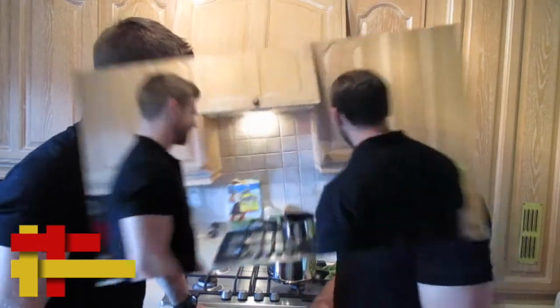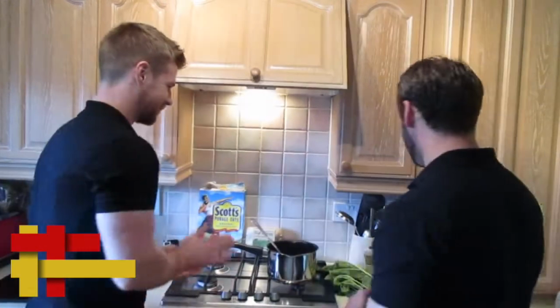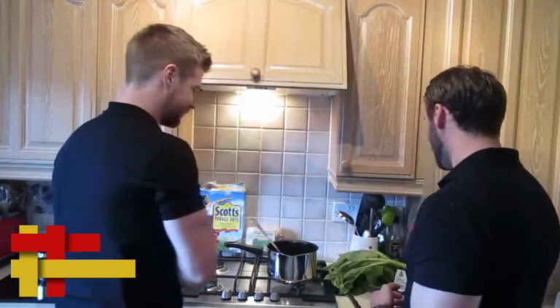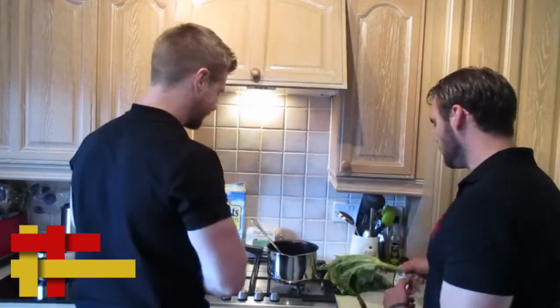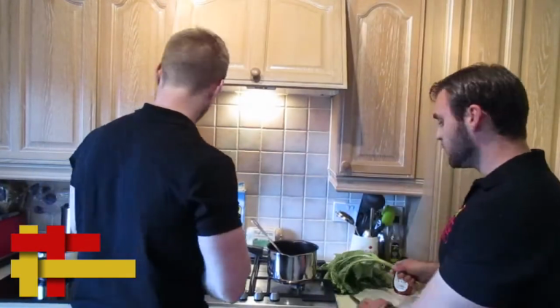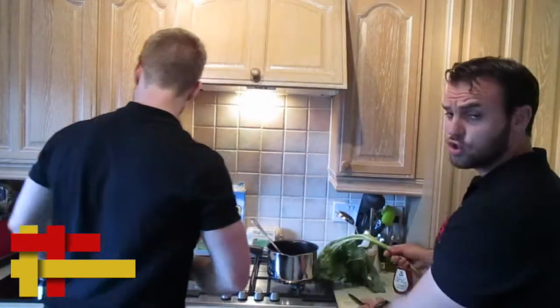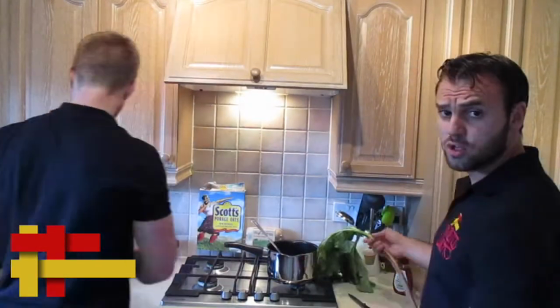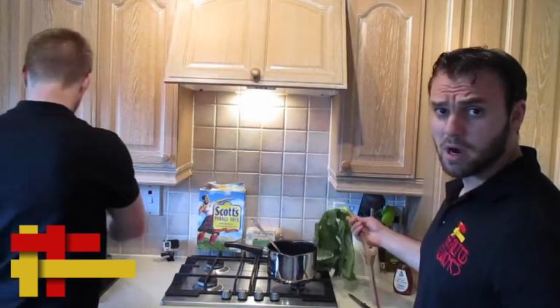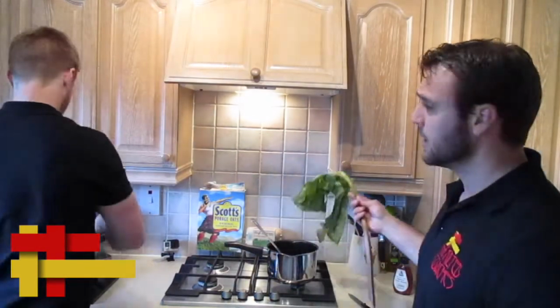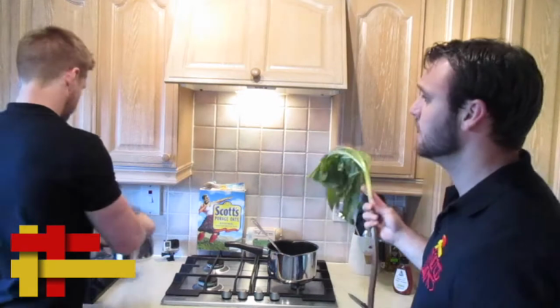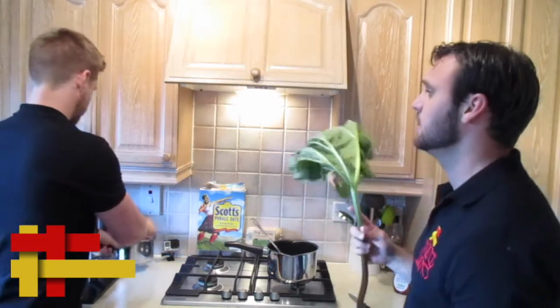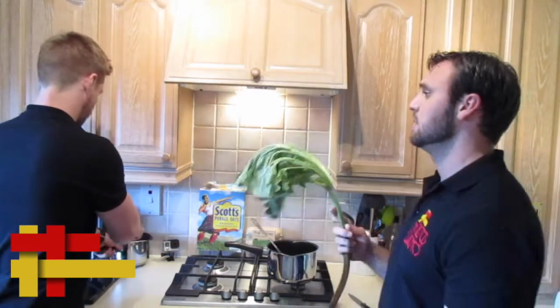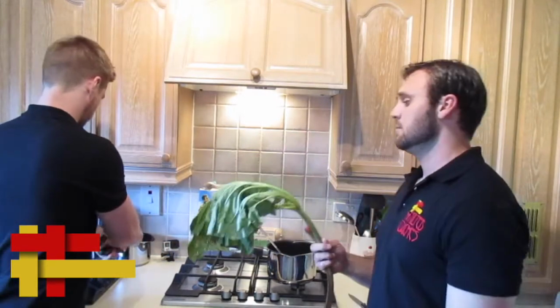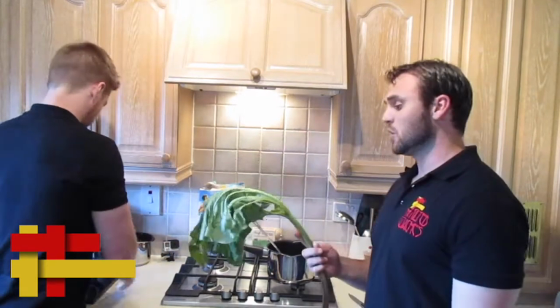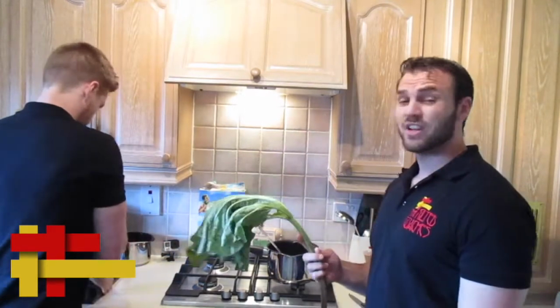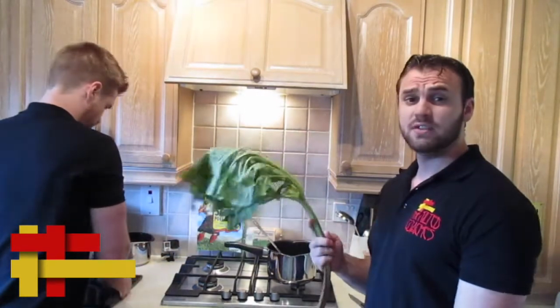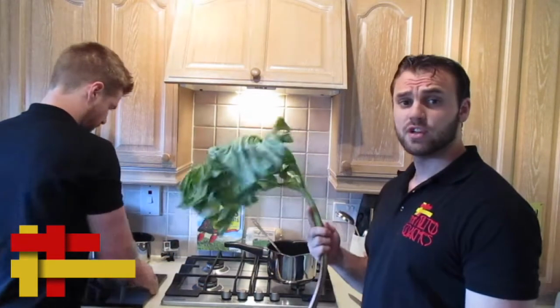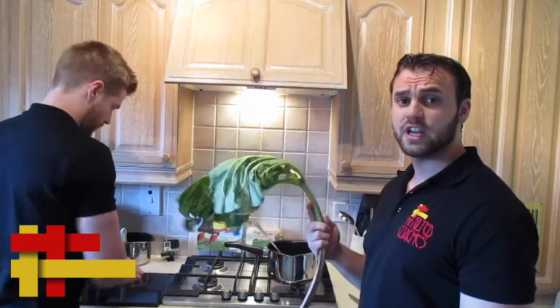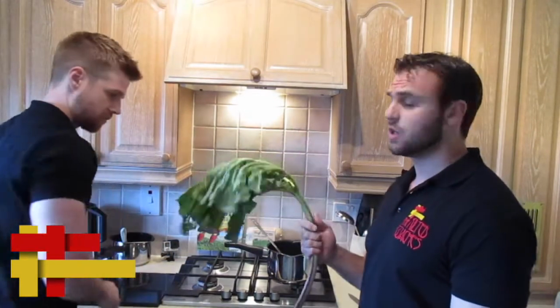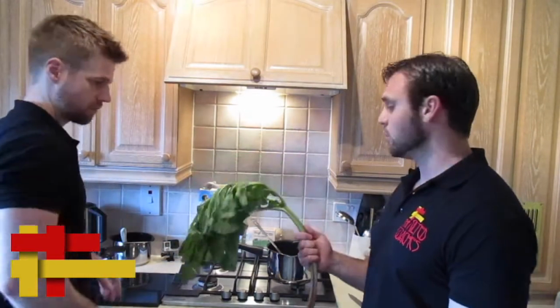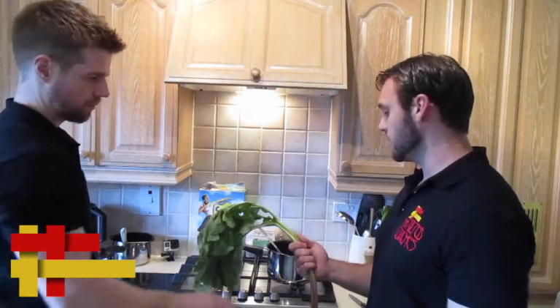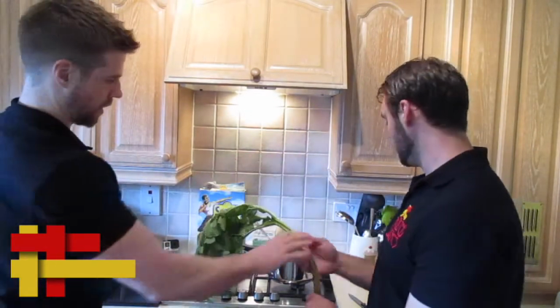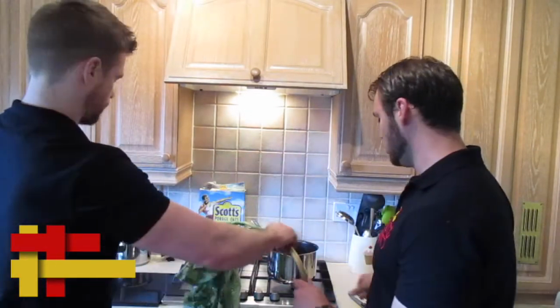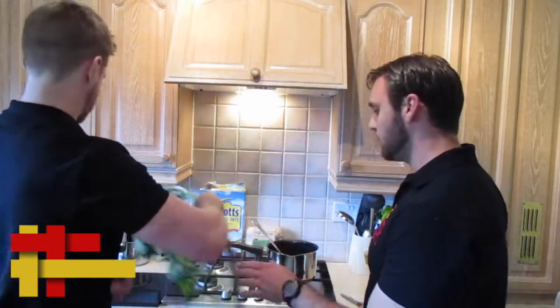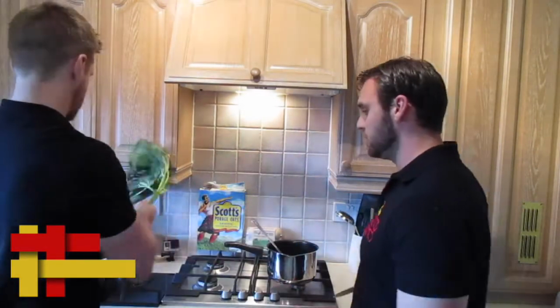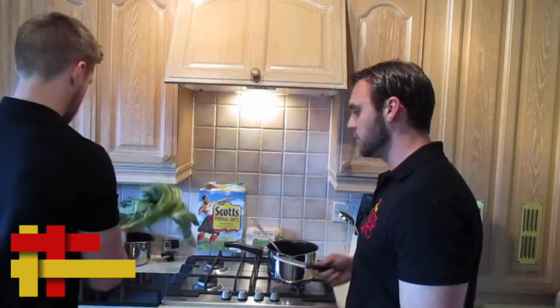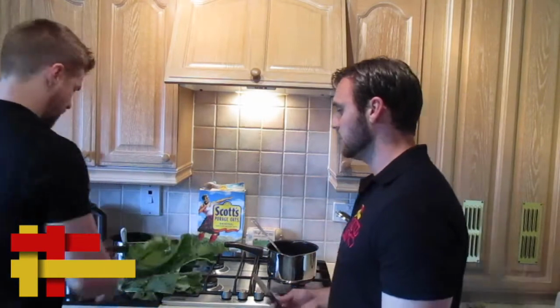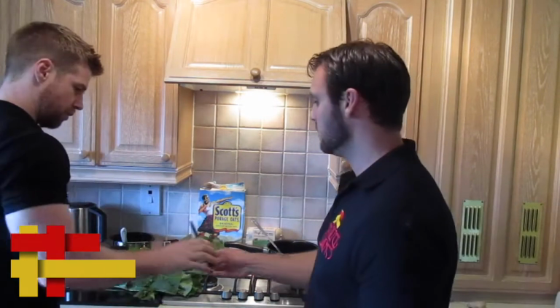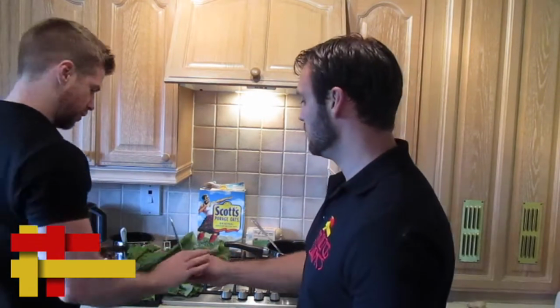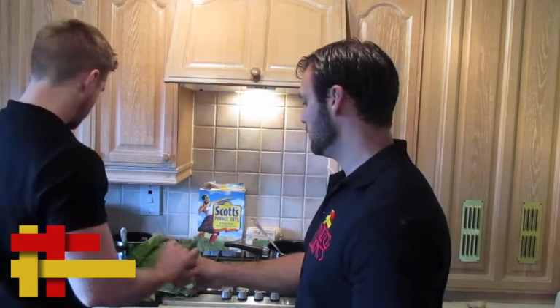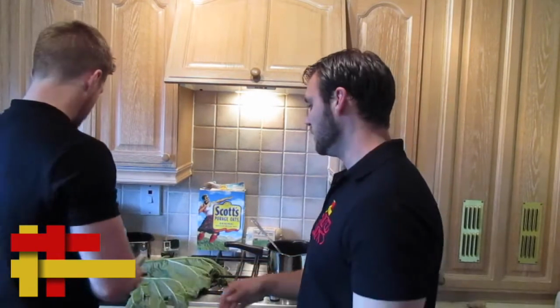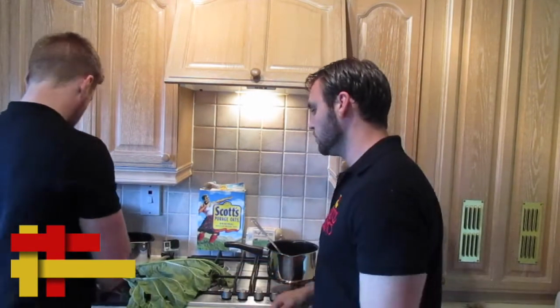First of all you're gonna have to stew your rhubarb. We're gonna get rid of the leaves first because they're actually quite toxic. Chop that nonsense — I will do the chopping, sir.